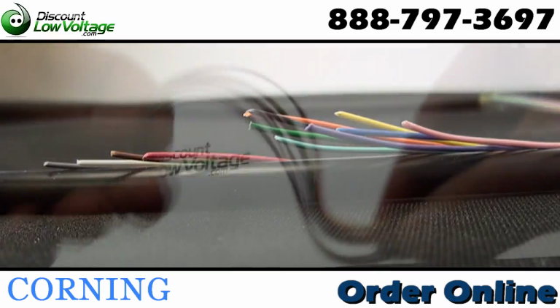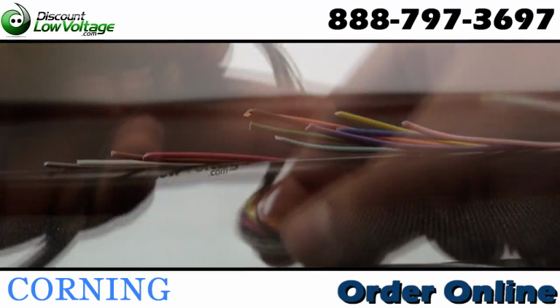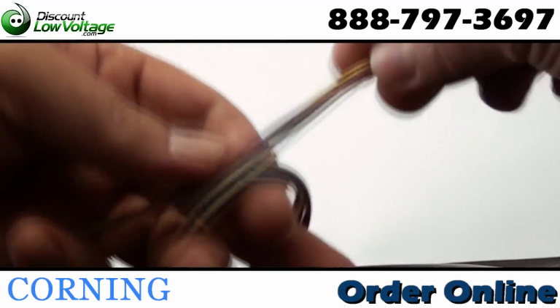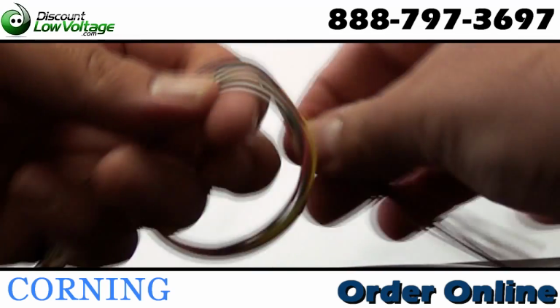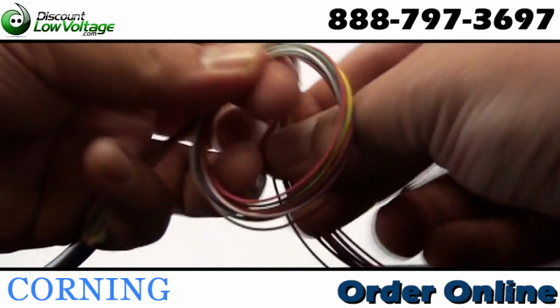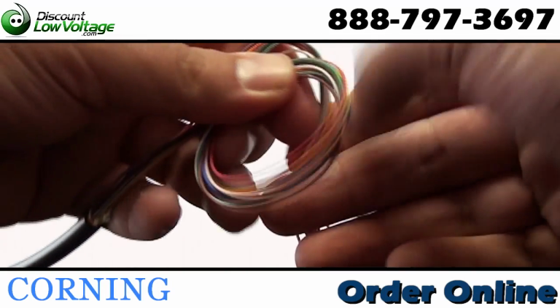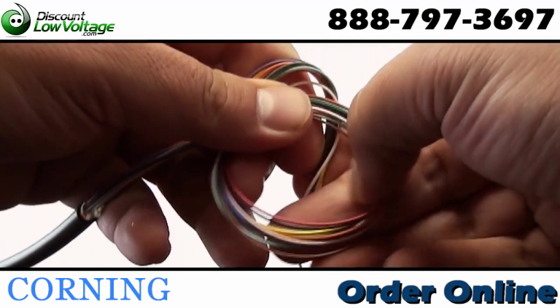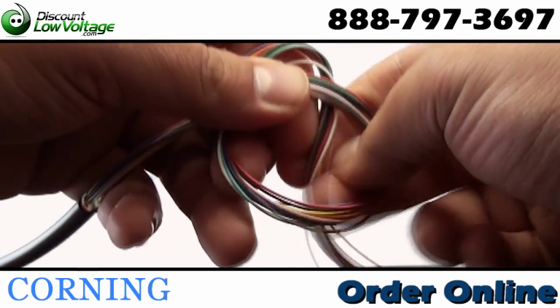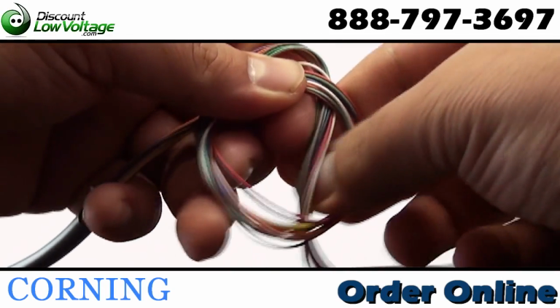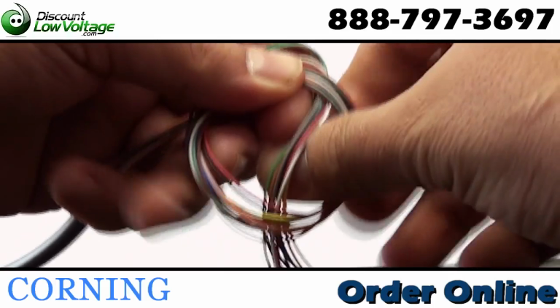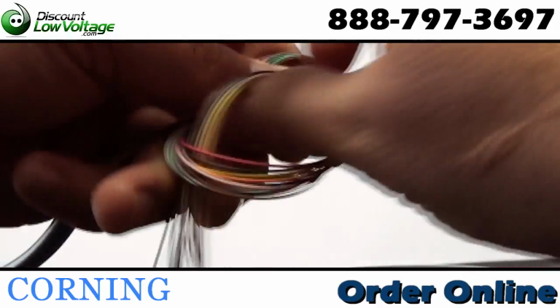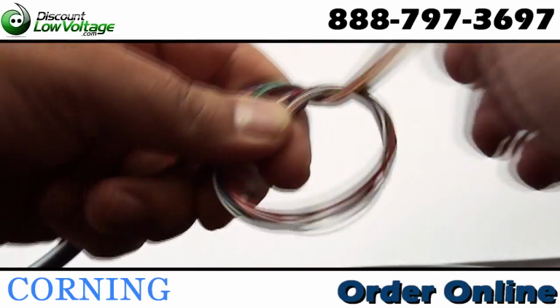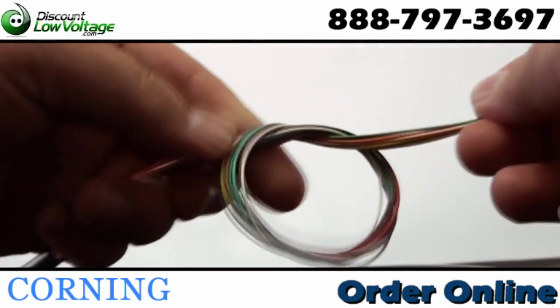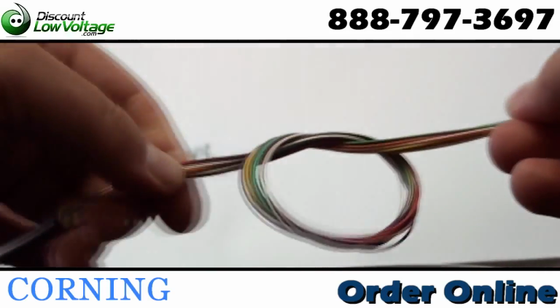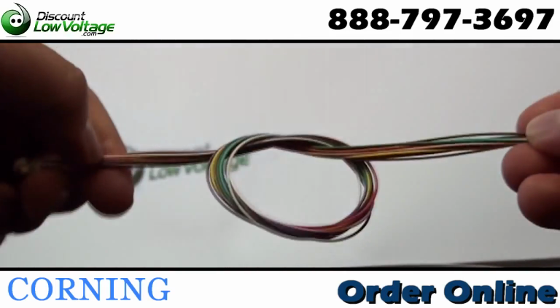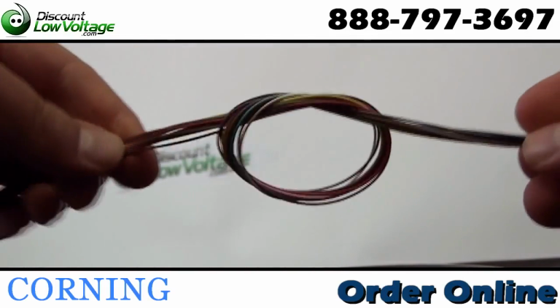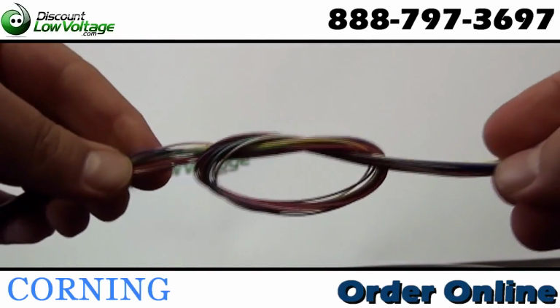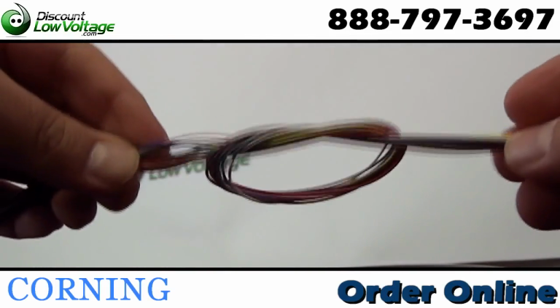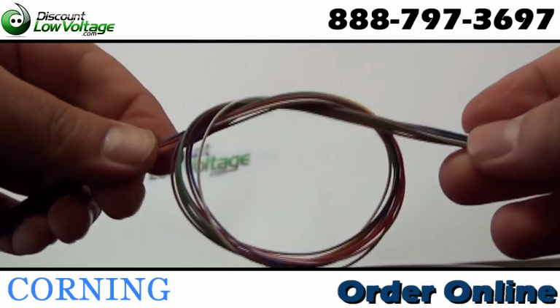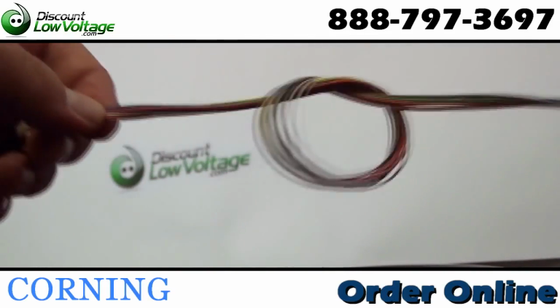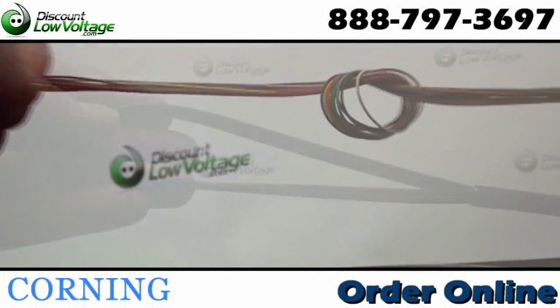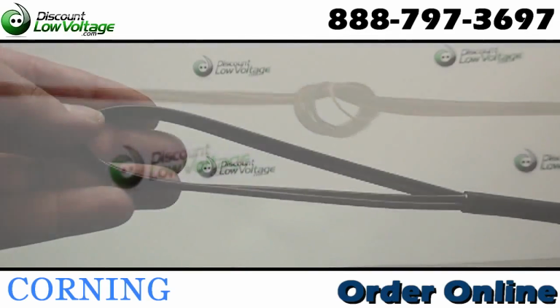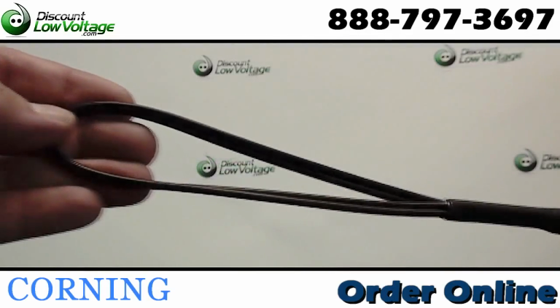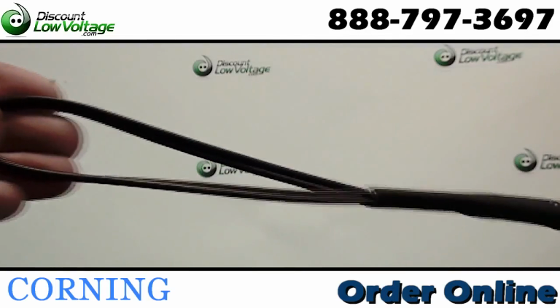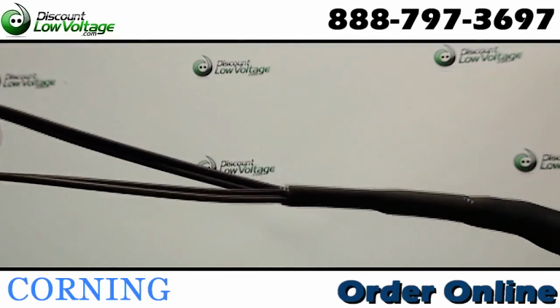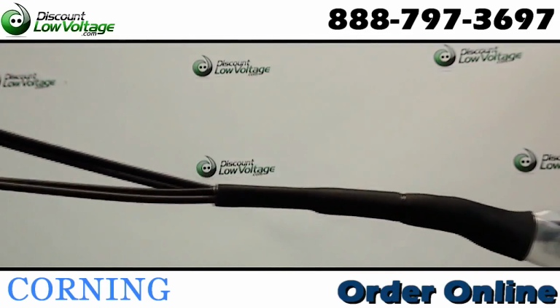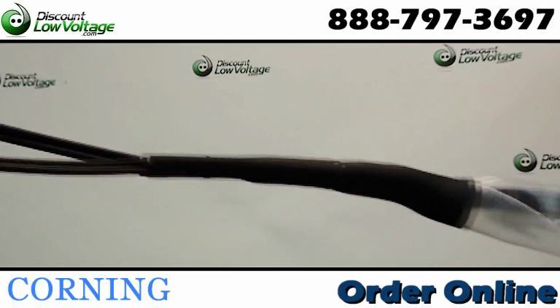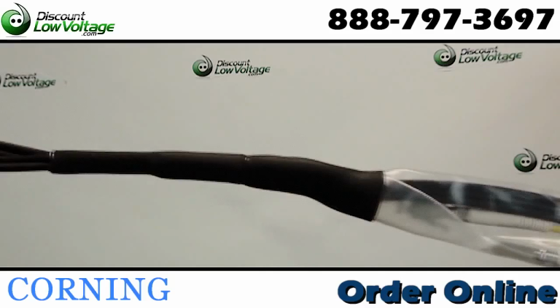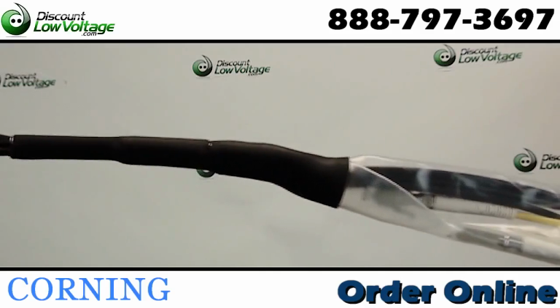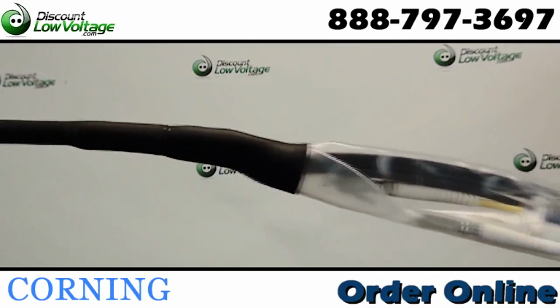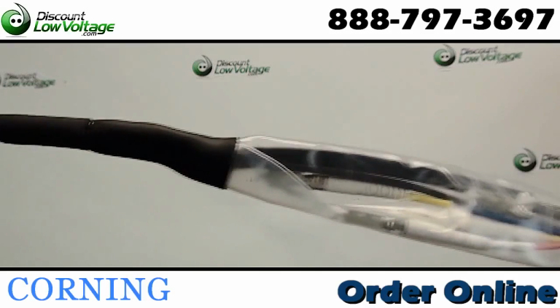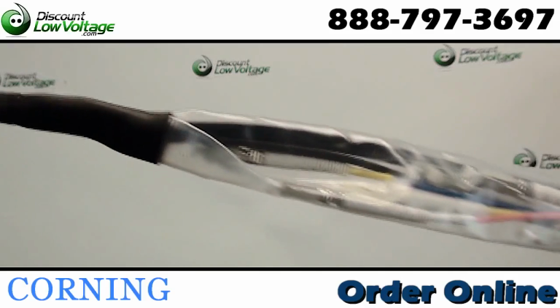All dielectric construction requires no grounding or bonding. Sold per foot, and we also have a pre-terminated option for you in case you want a plug and play setup.